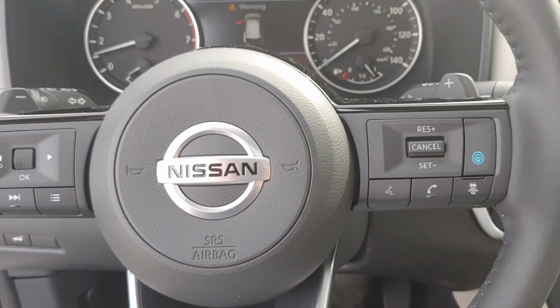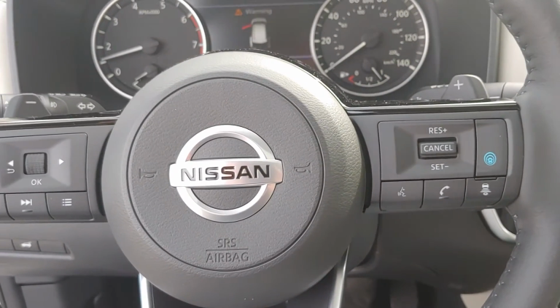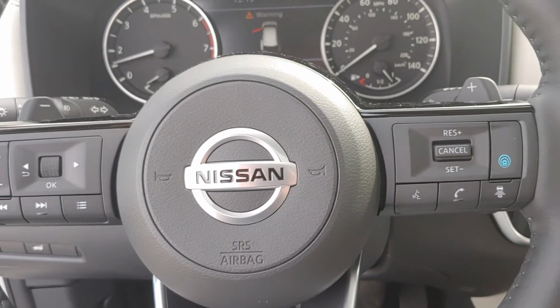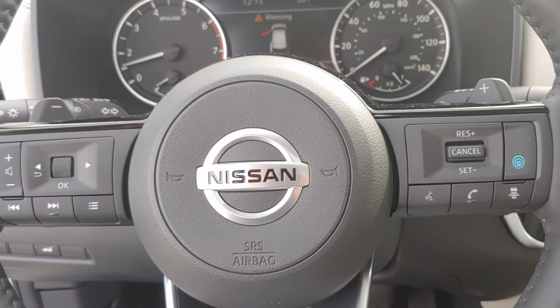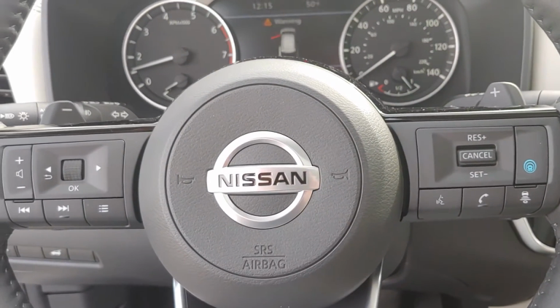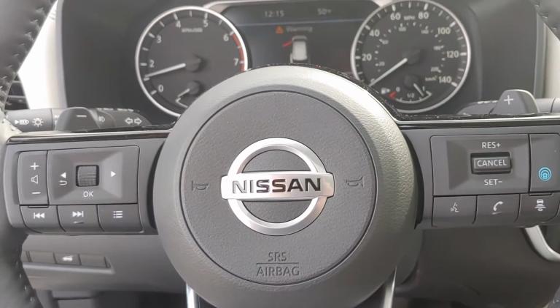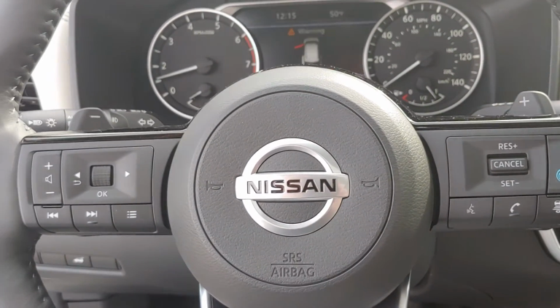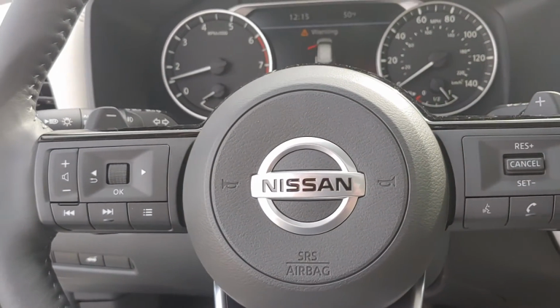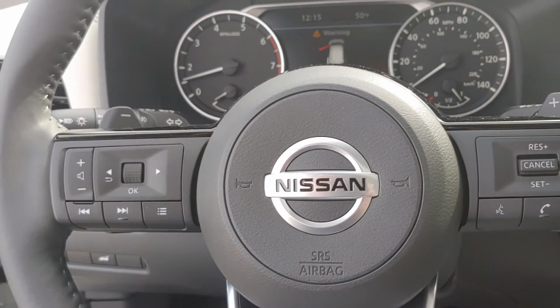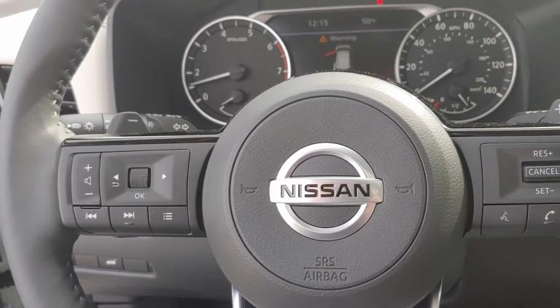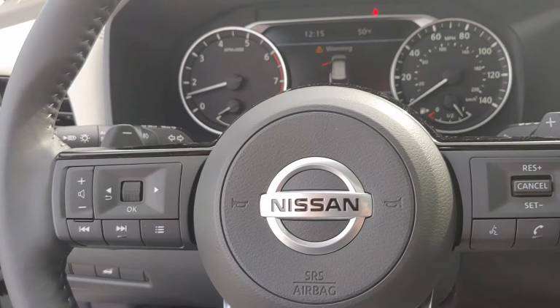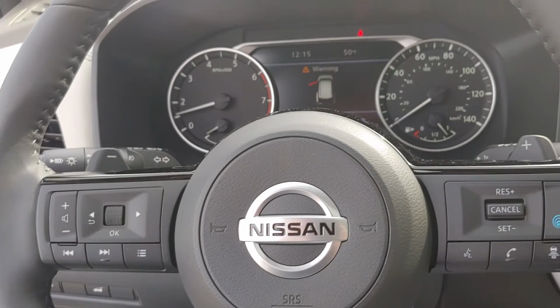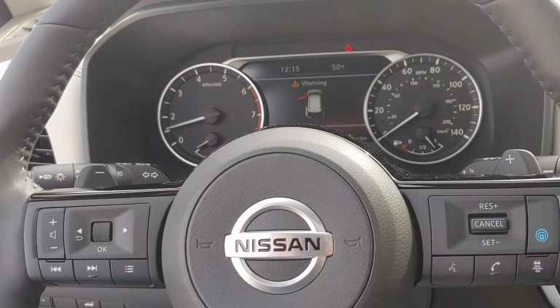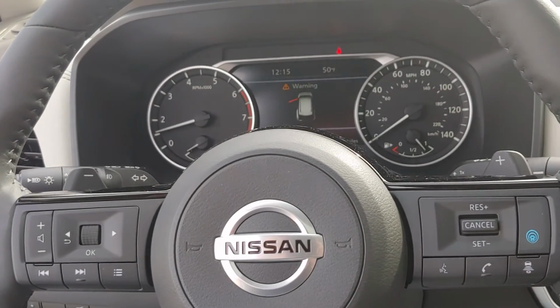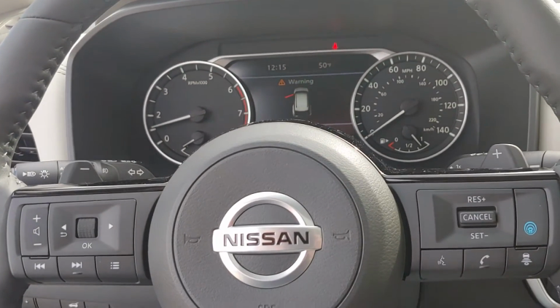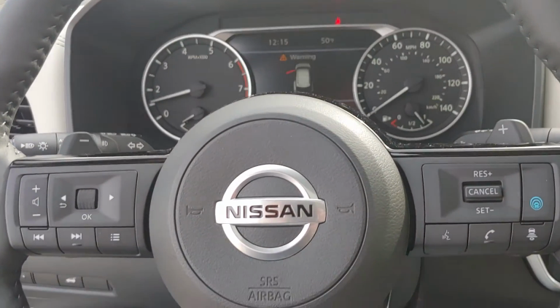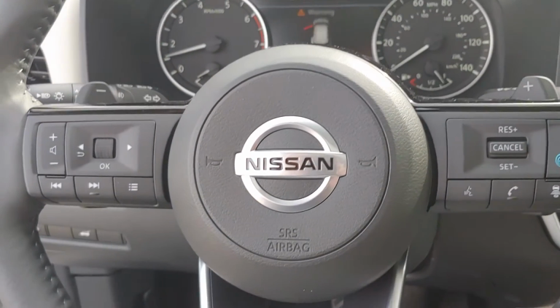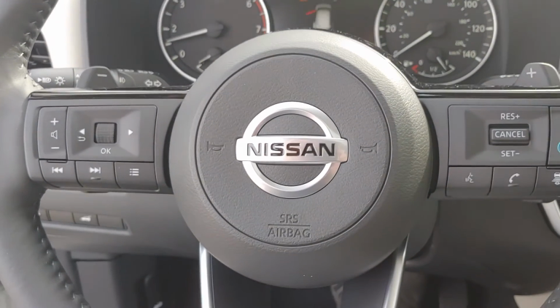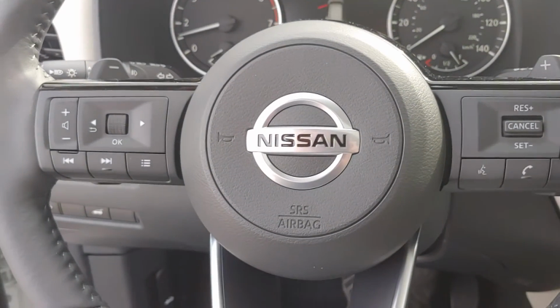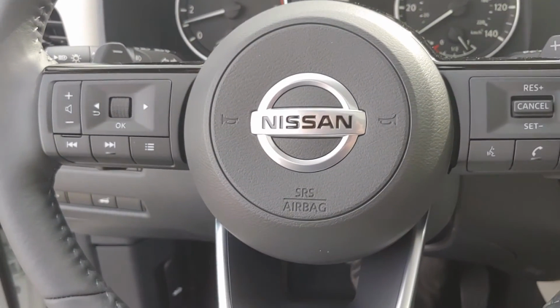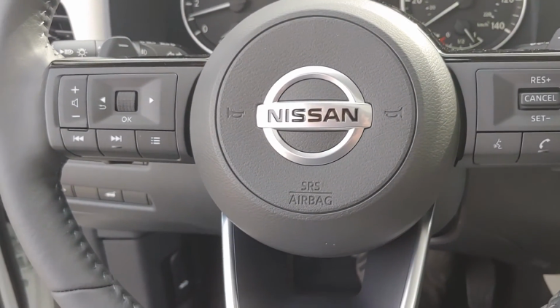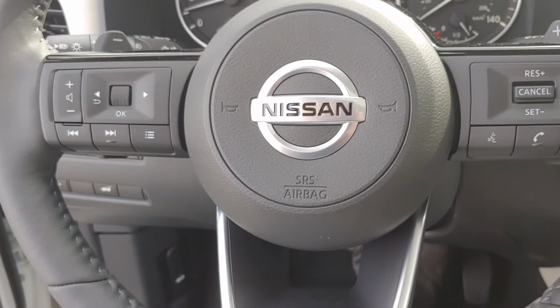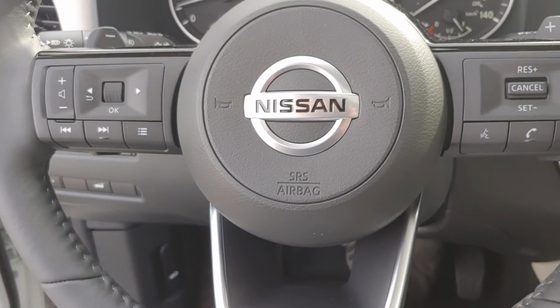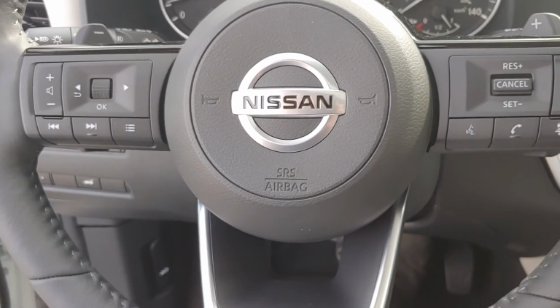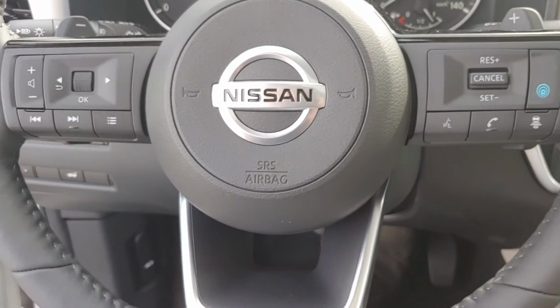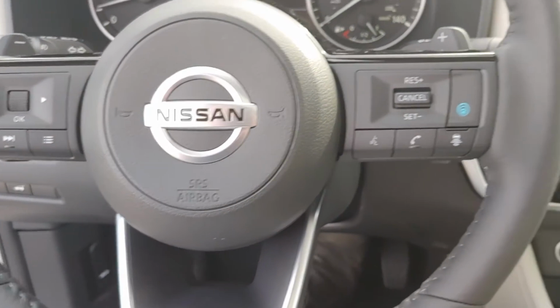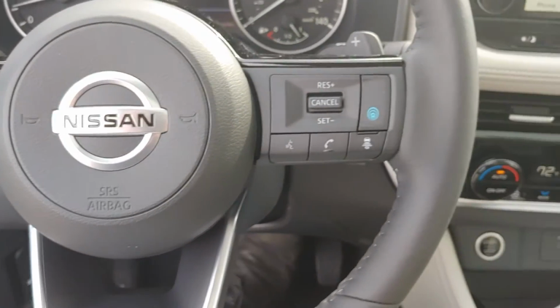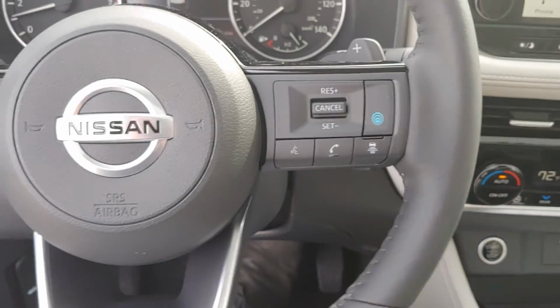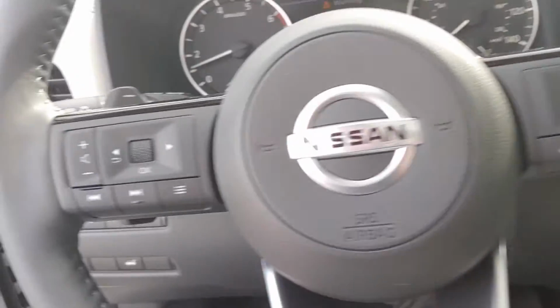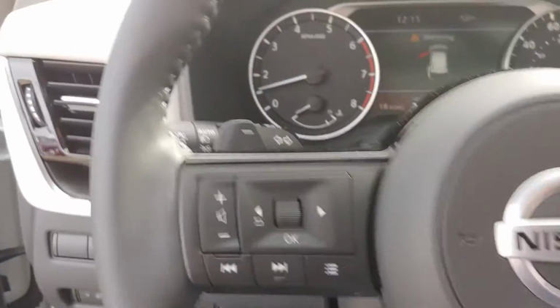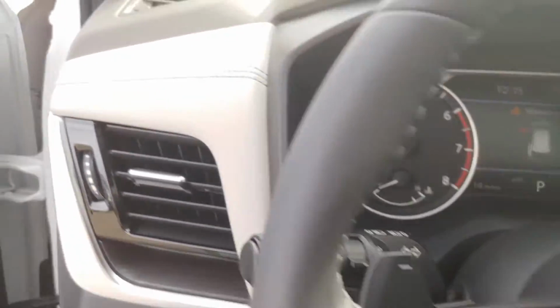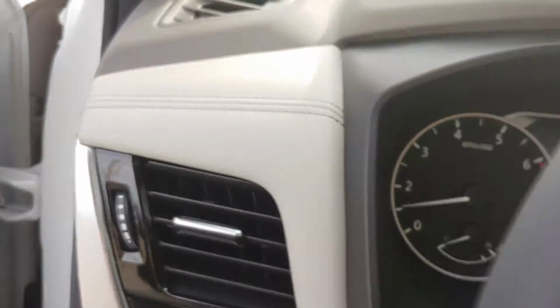That blue button is going to be your ProPilot assist. Forward and rear emergency braking. Just about everything Nissan offers as a safety feature is included in this vehicle, Richard.